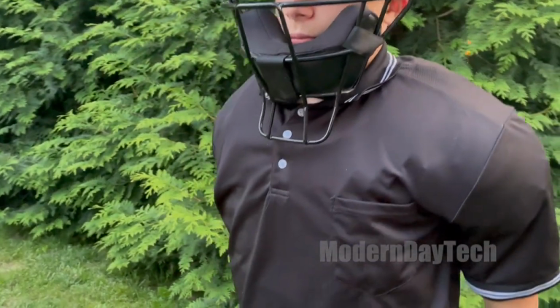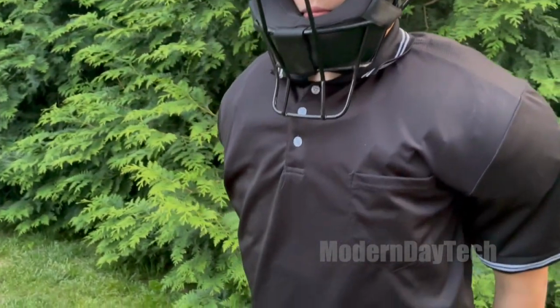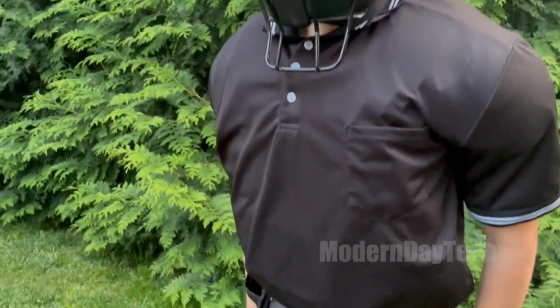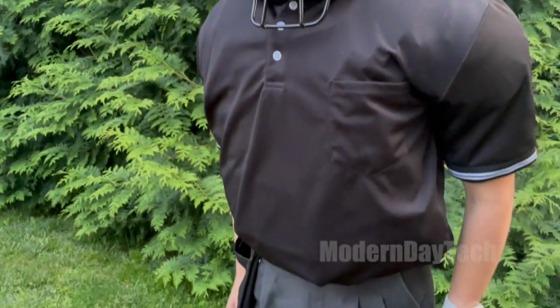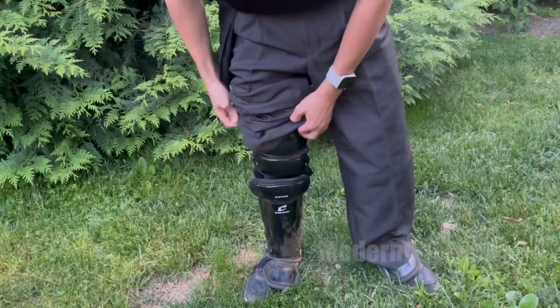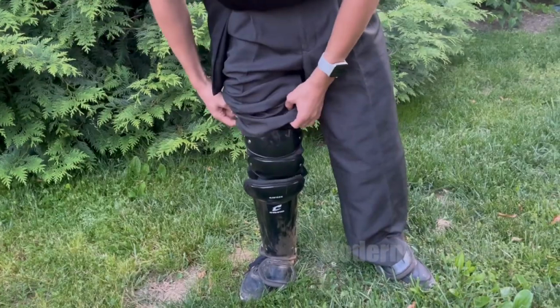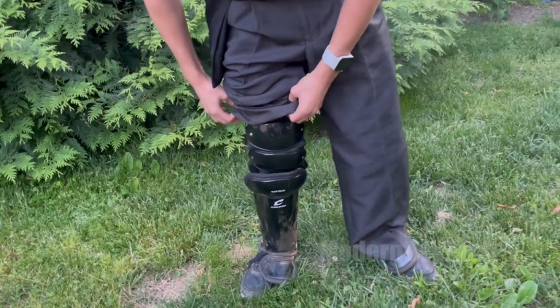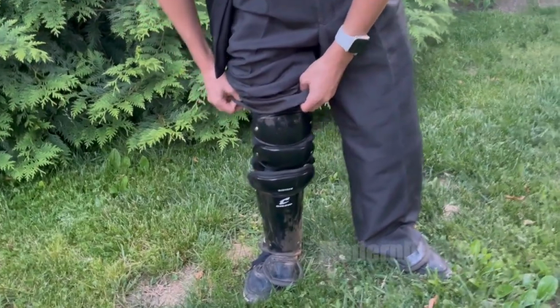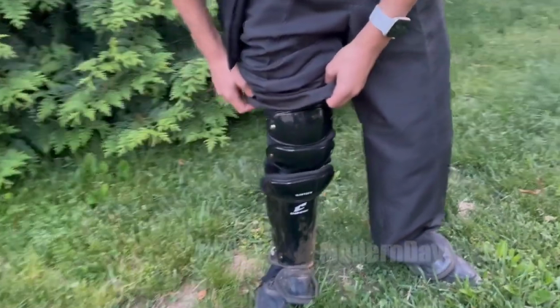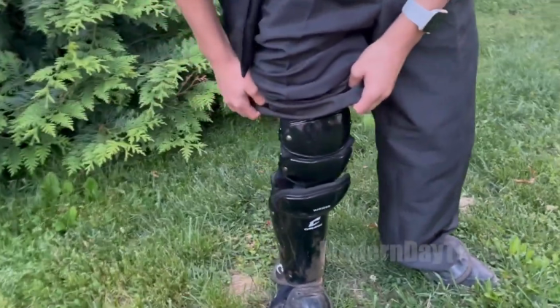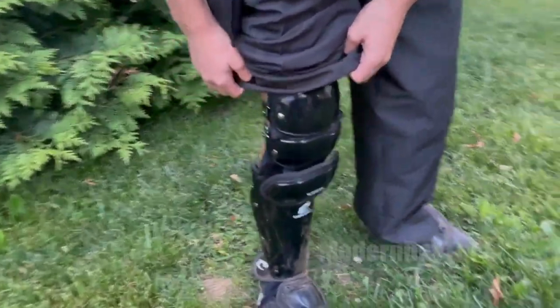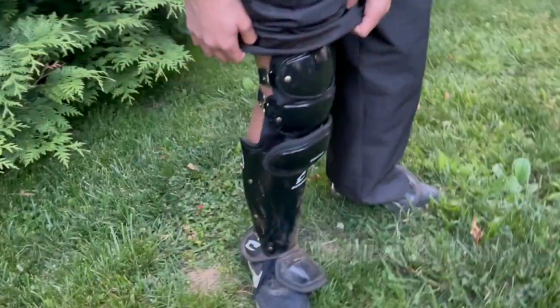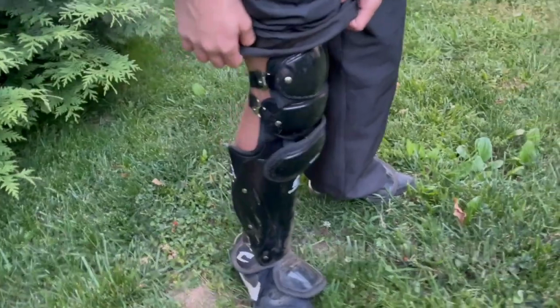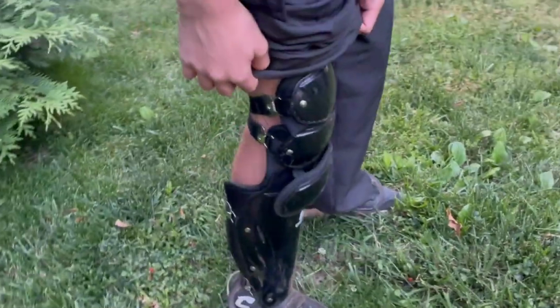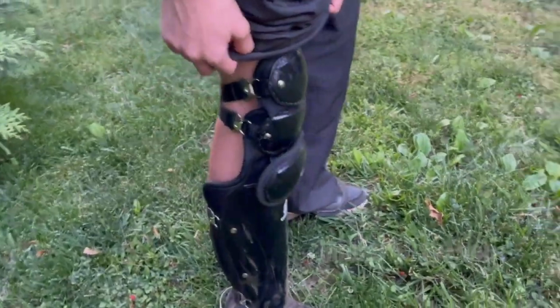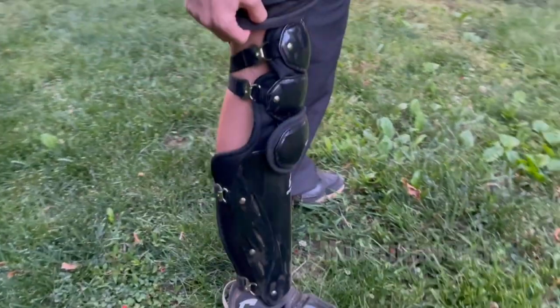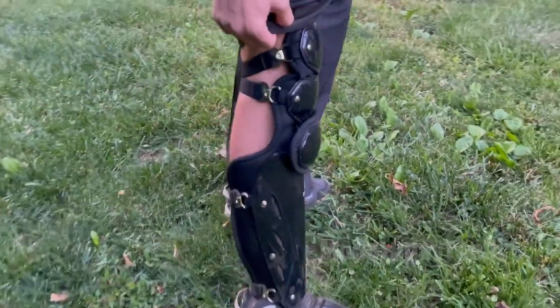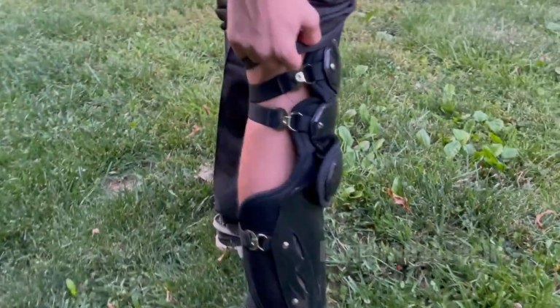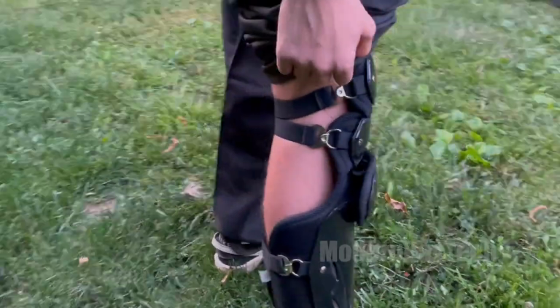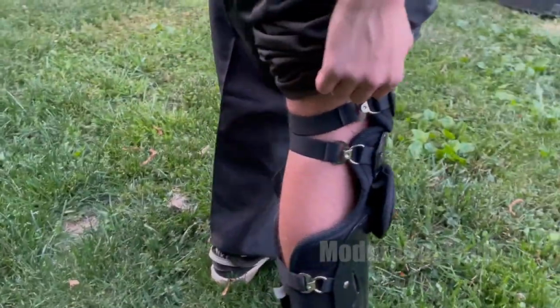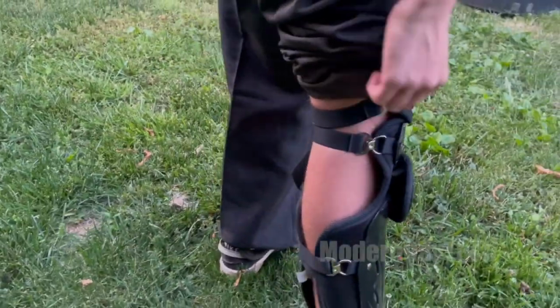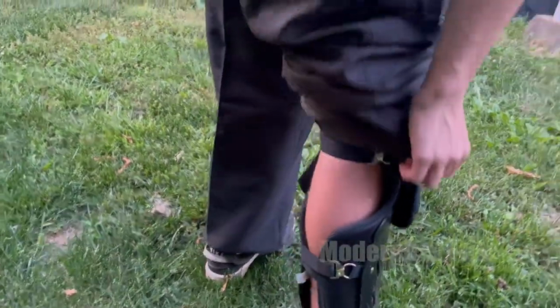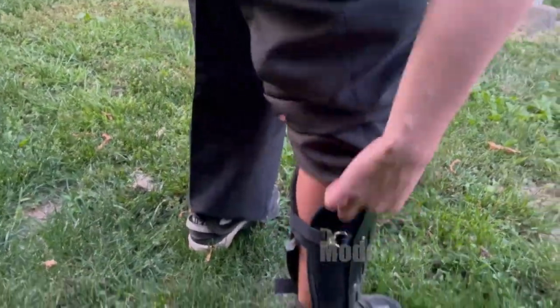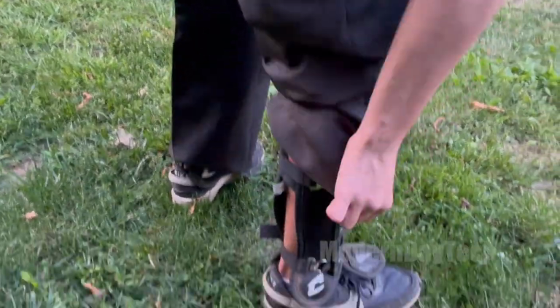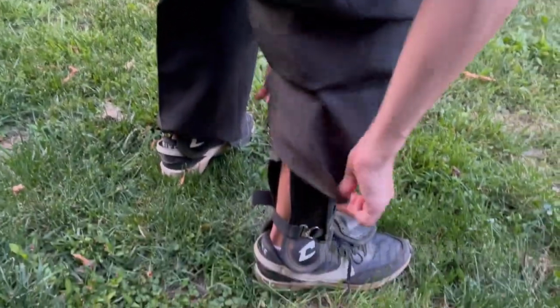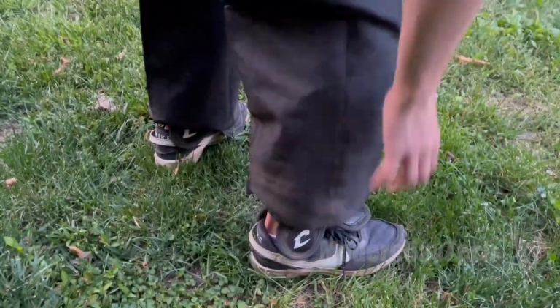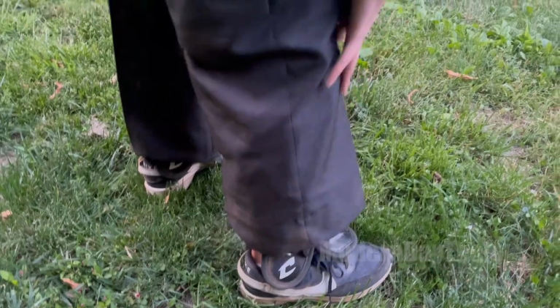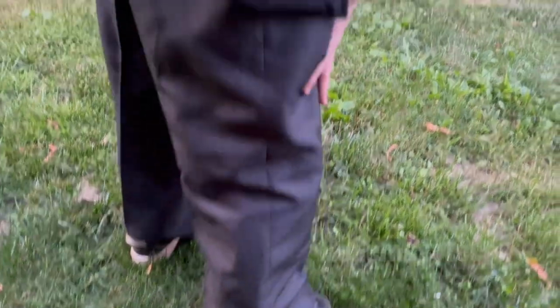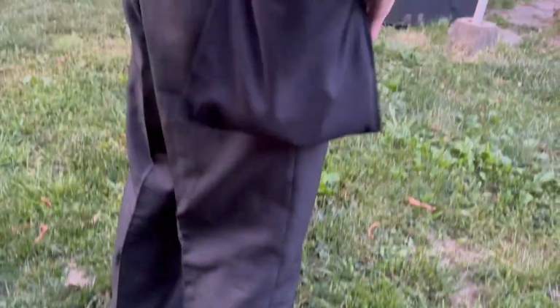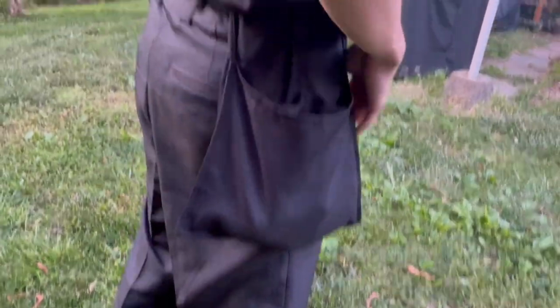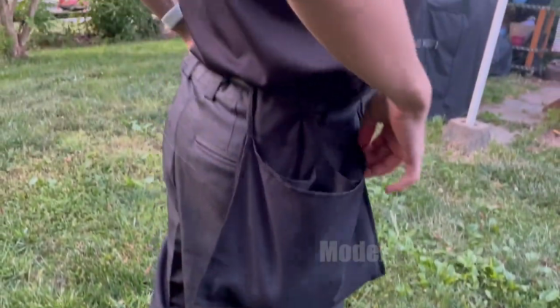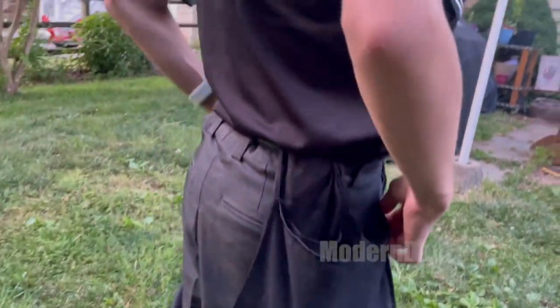This comes with leg guards — it's more than a shin guard because it covers the top of your foot and goes over the knee. They have an adjustable strap in the back so they would fit any size, and they fit conveniently underneath umpire pants.